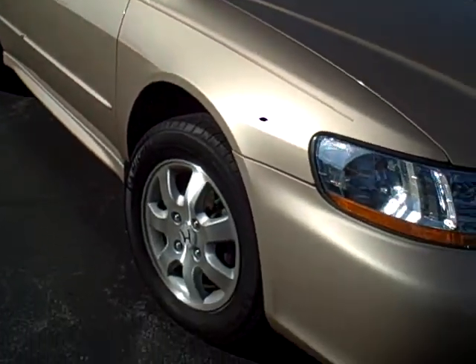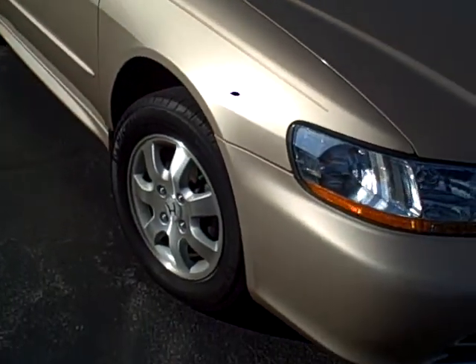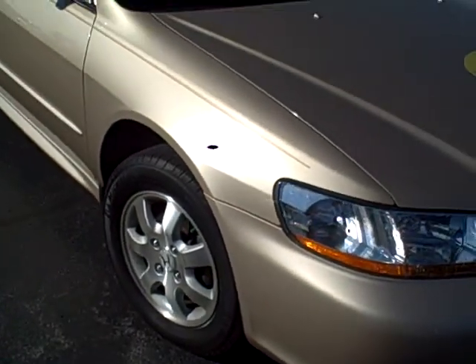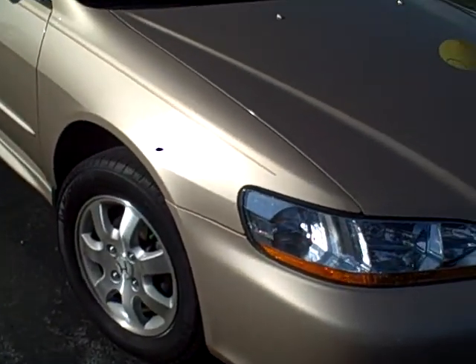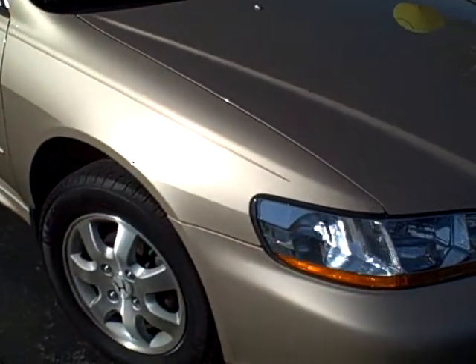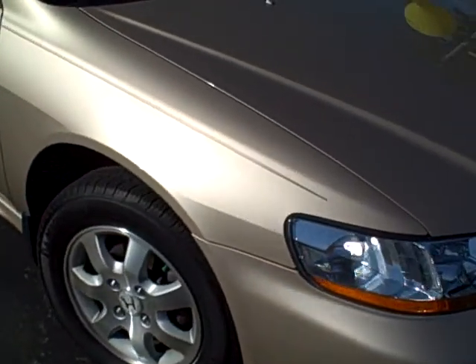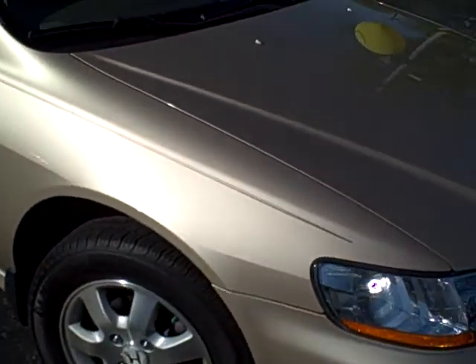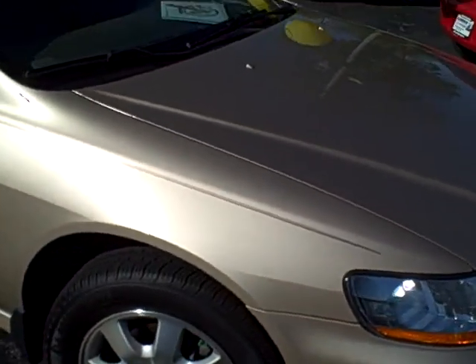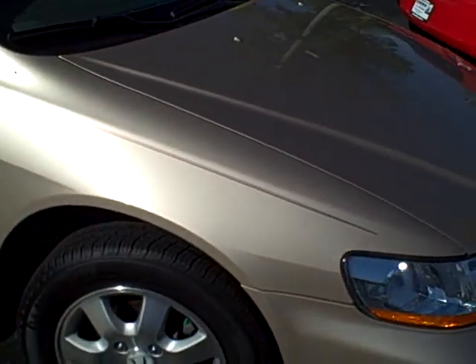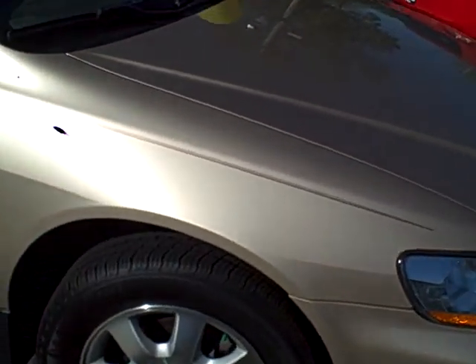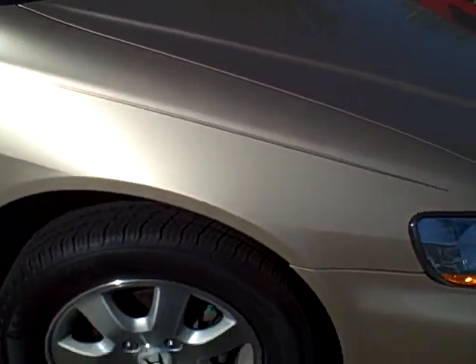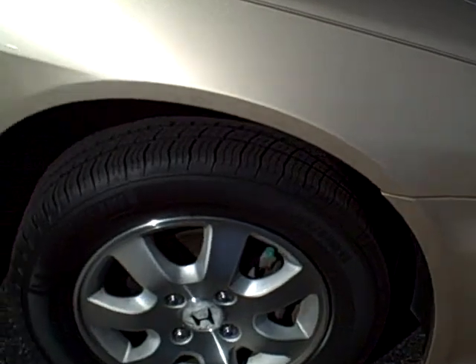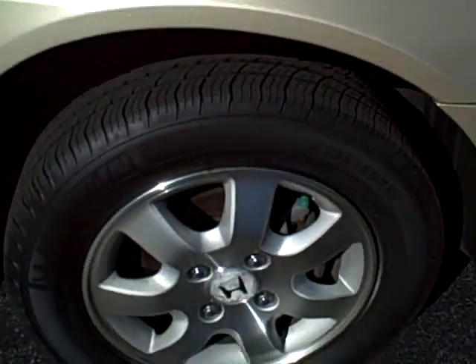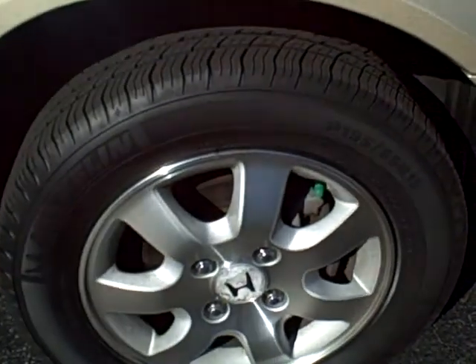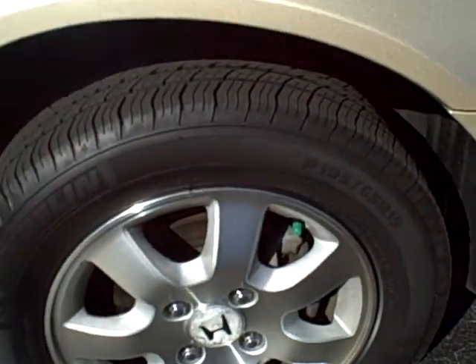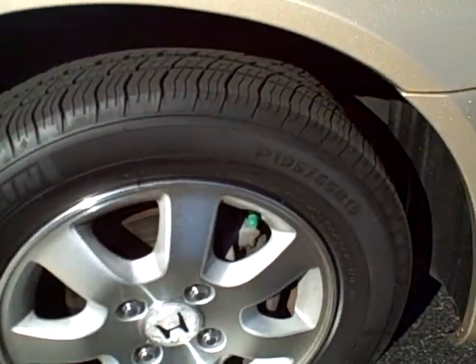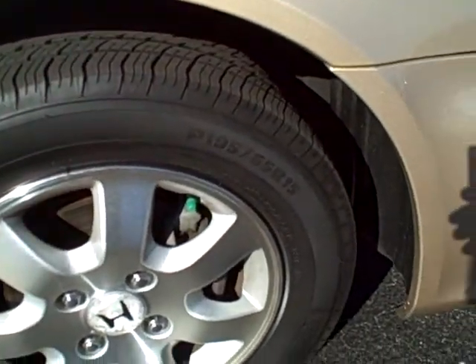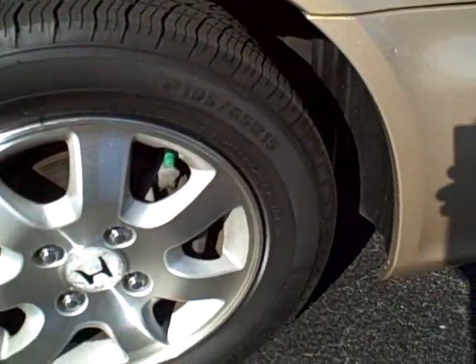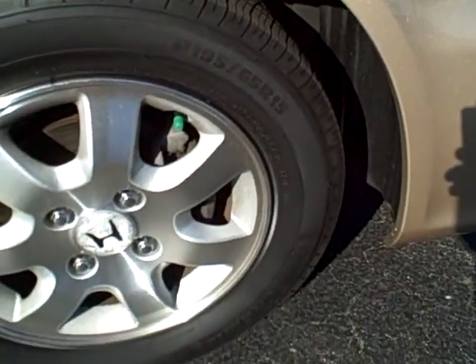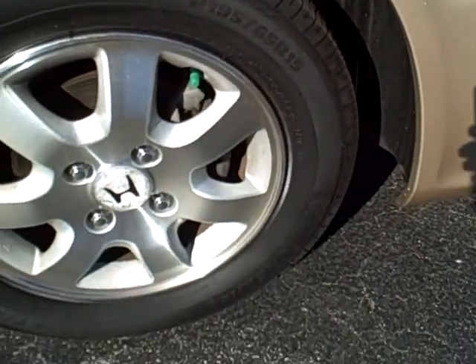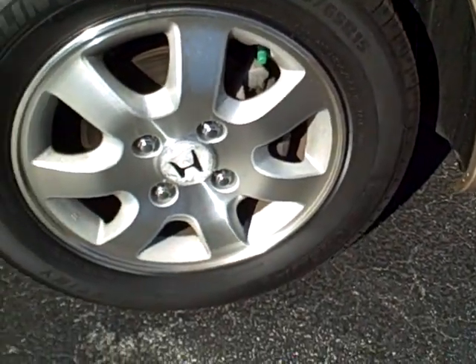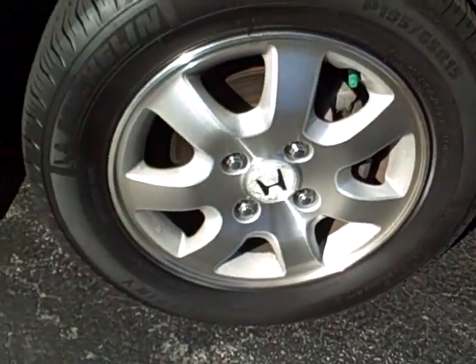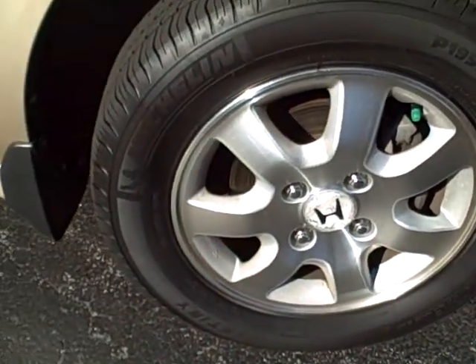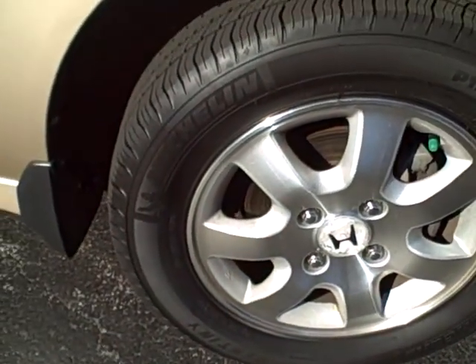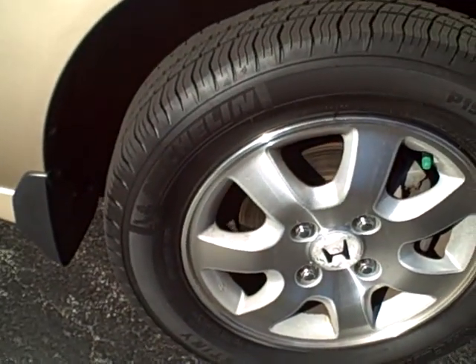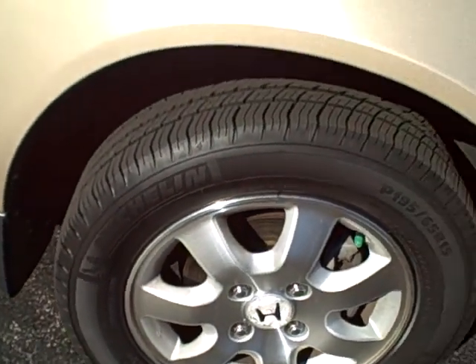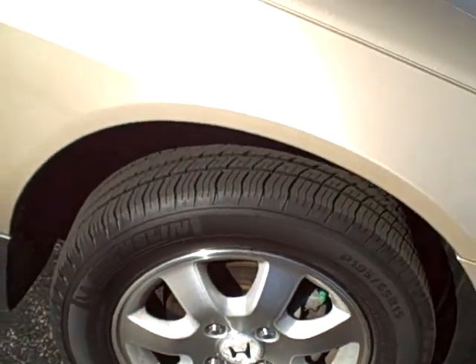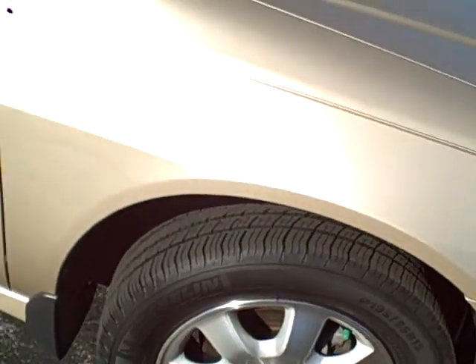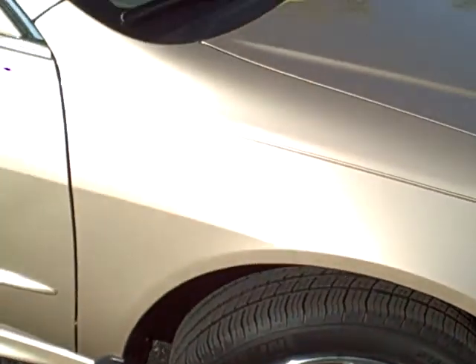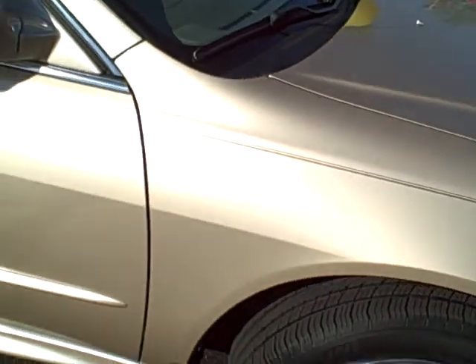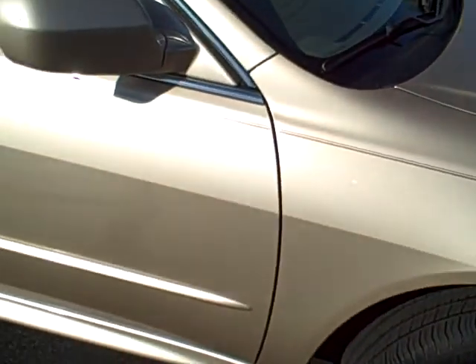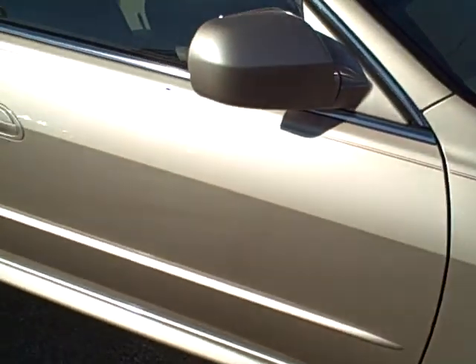Side of the car is clean. No door dings. Rims are in great shape. Tires look brand new actually.